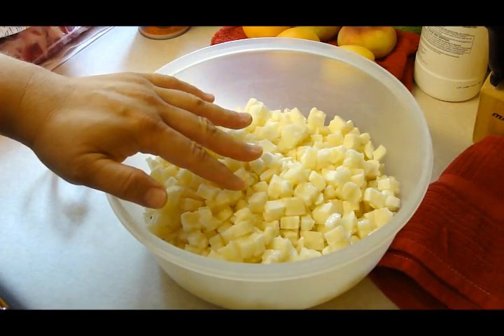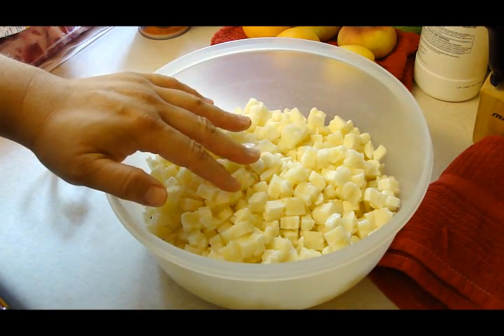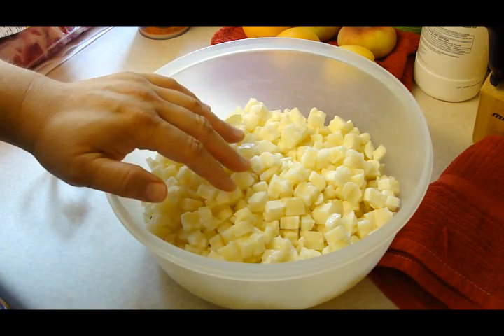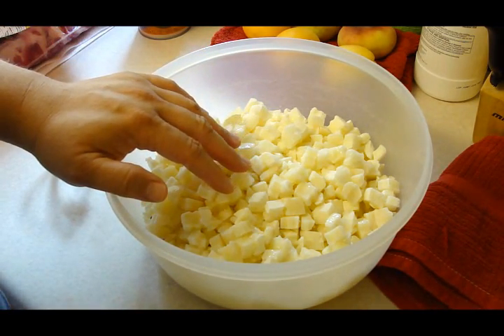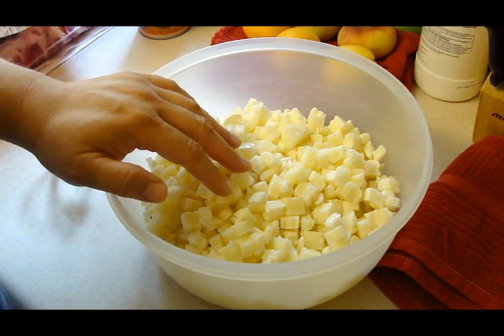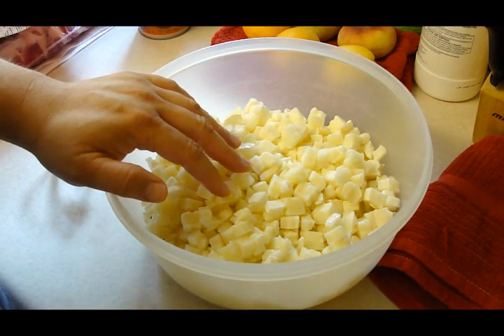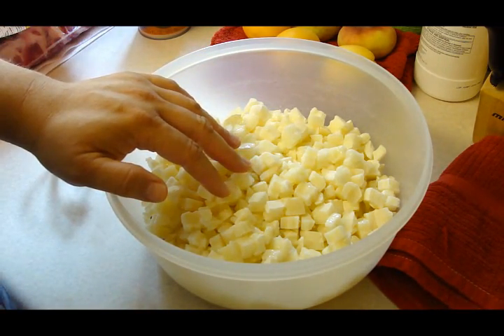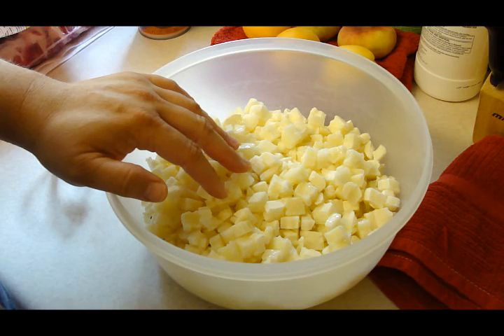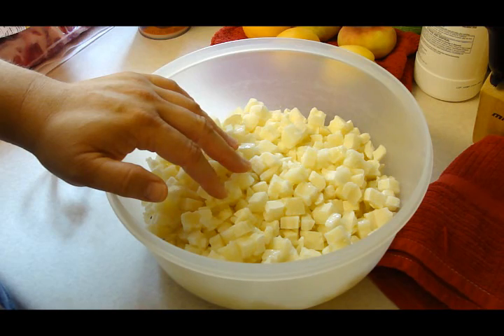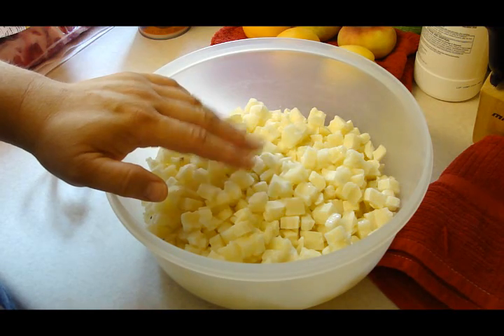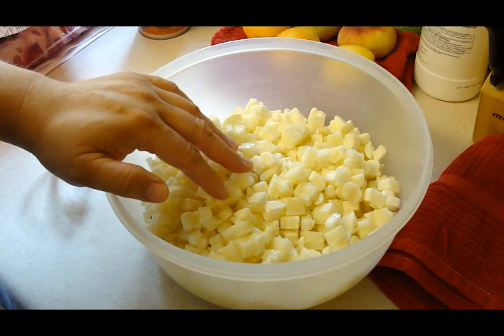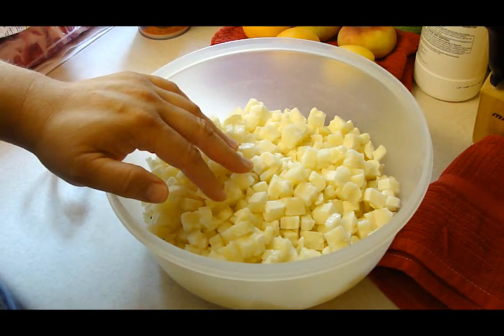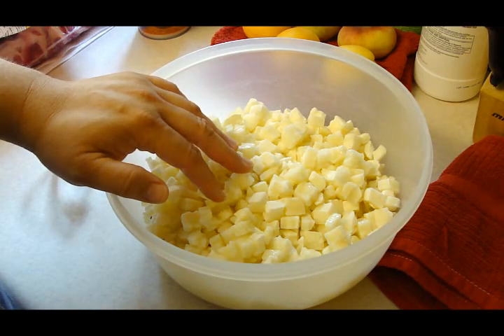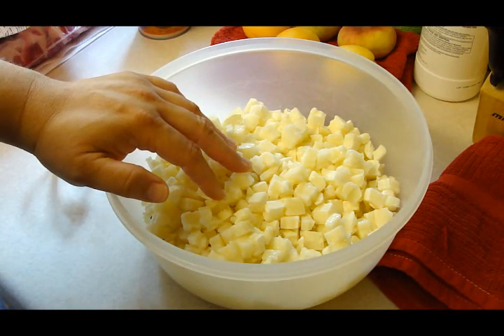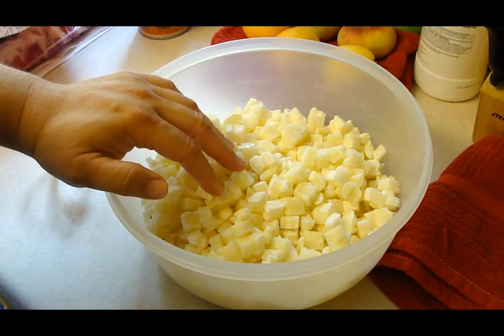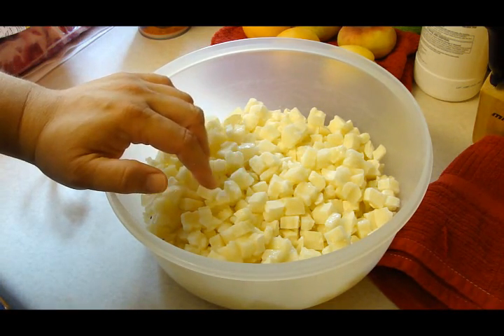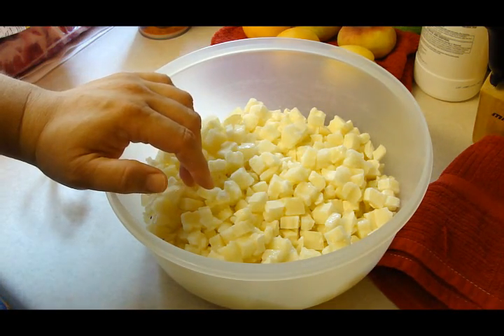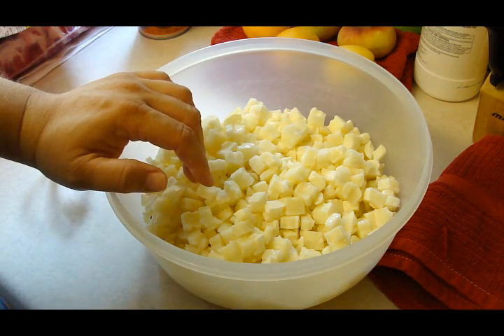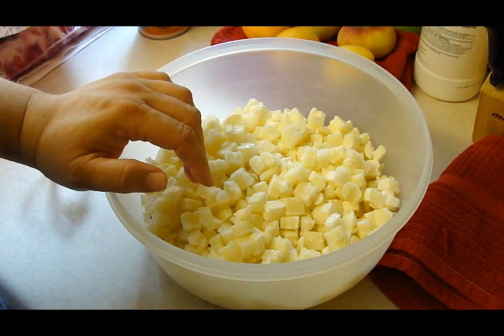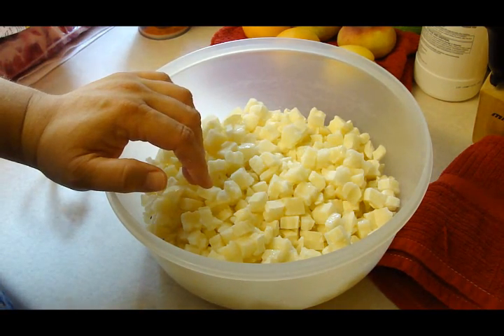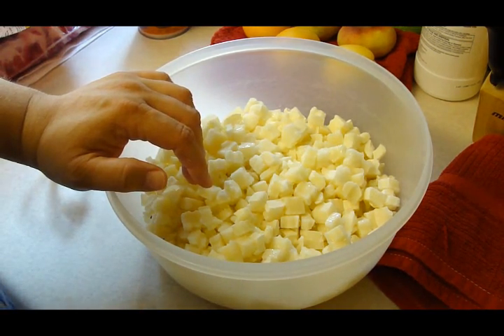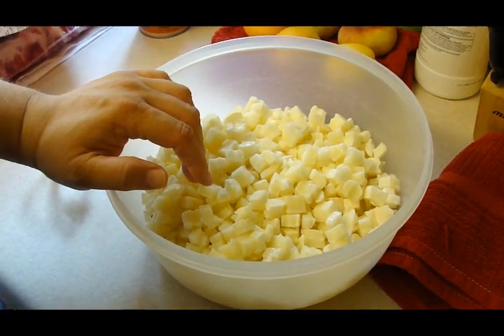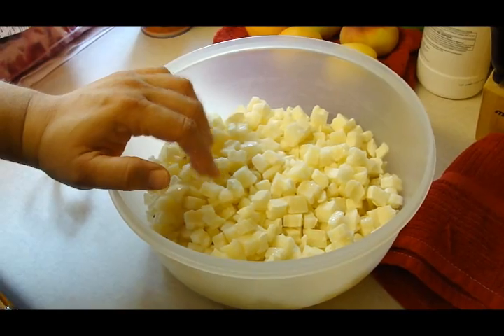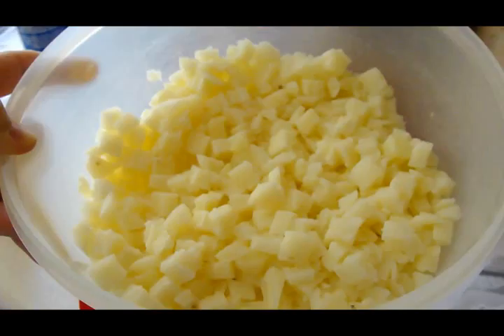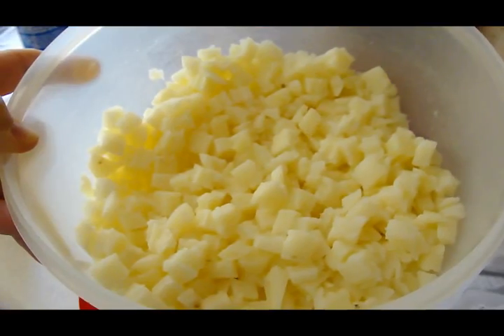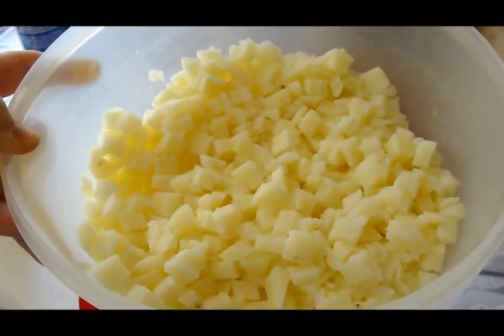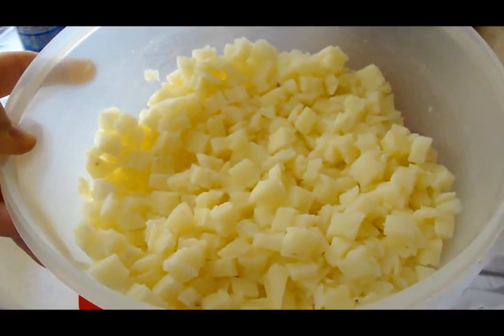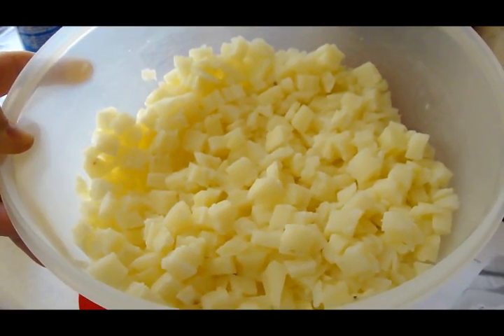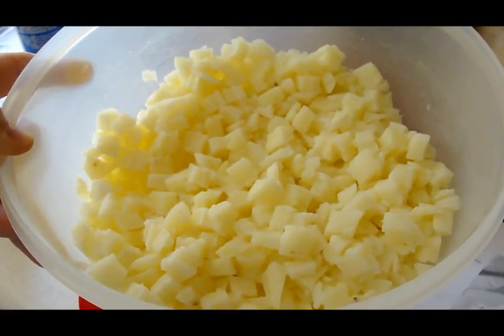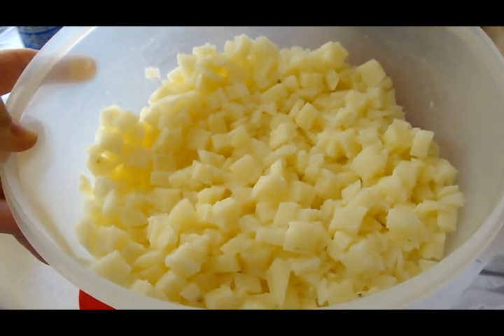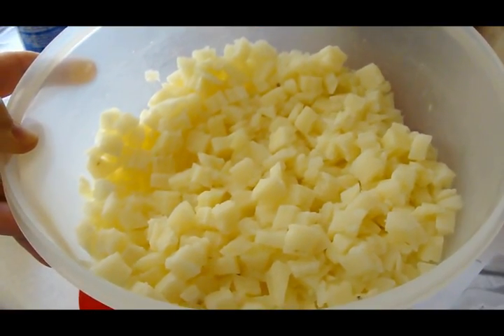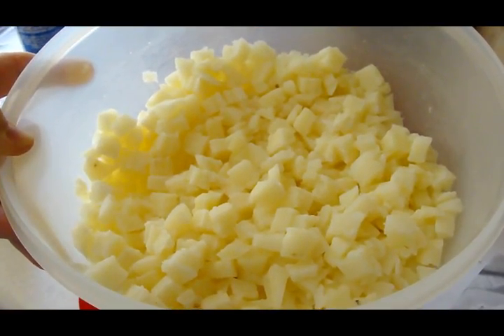So I'm going to put this in for about eight minutes and then we'll be back after we stir it up. Halfway done — just stir it up, back in for eight more.